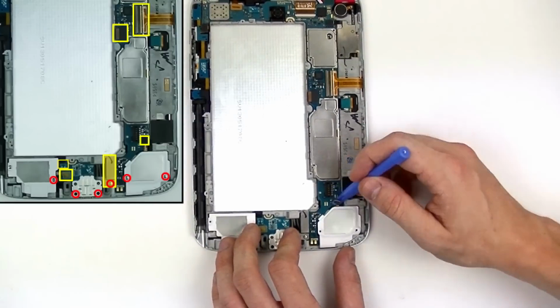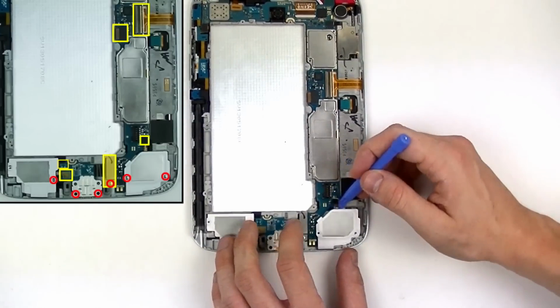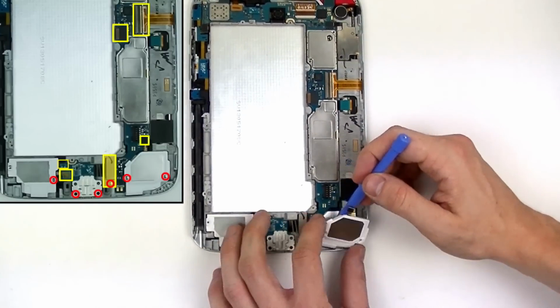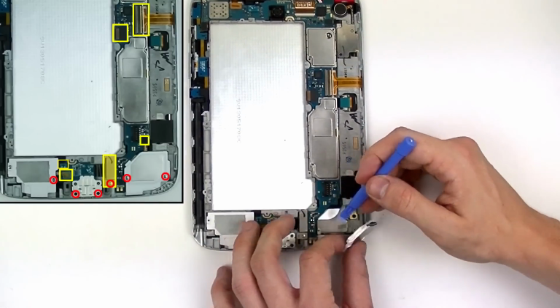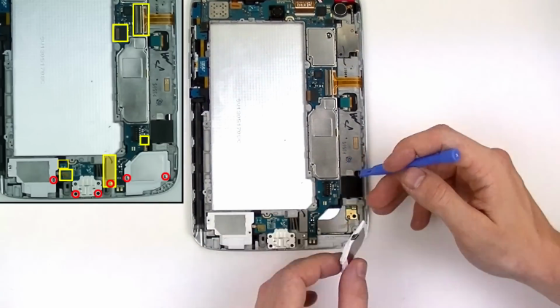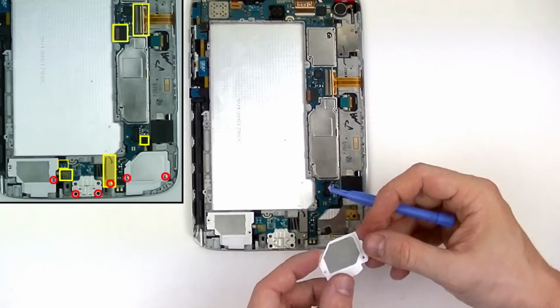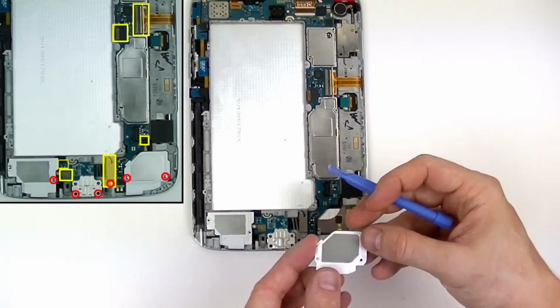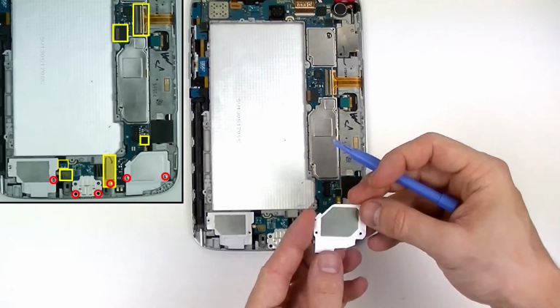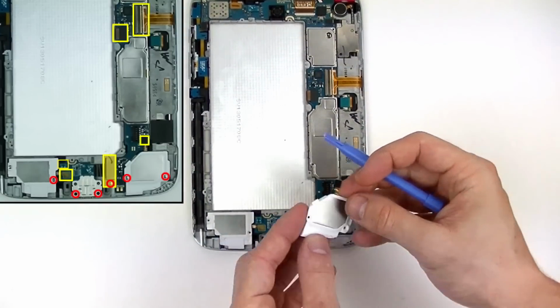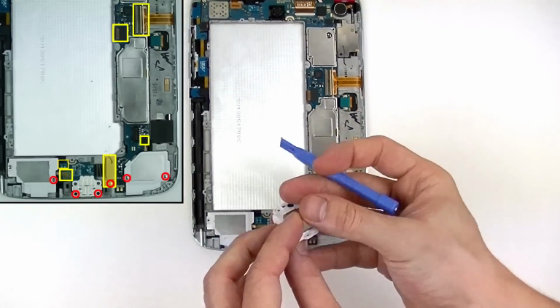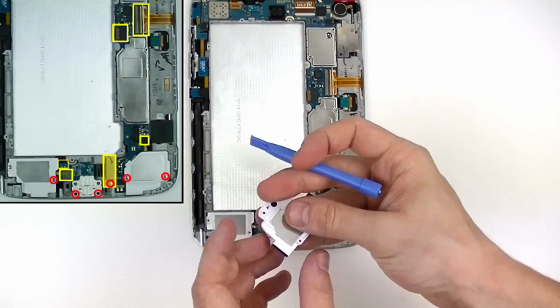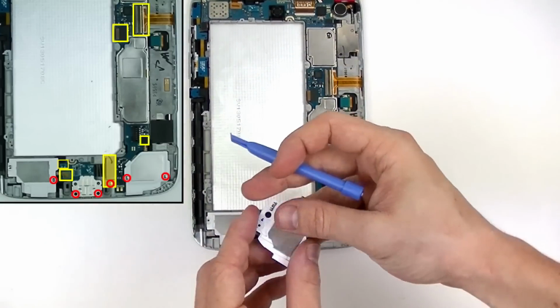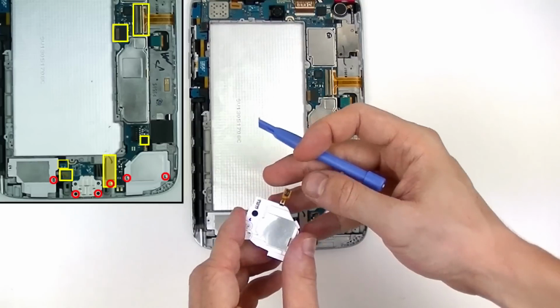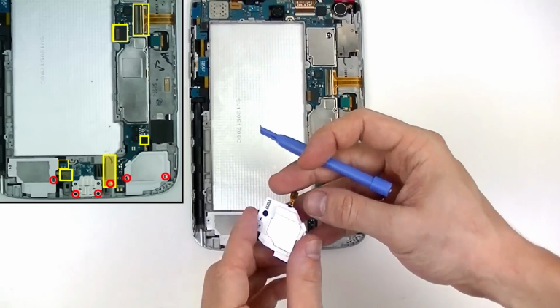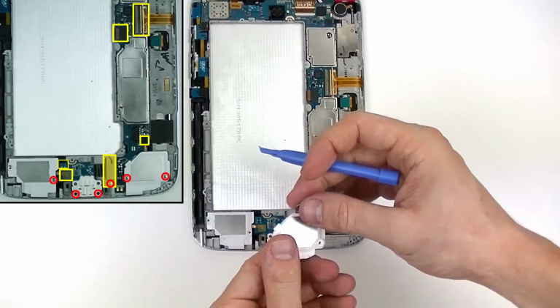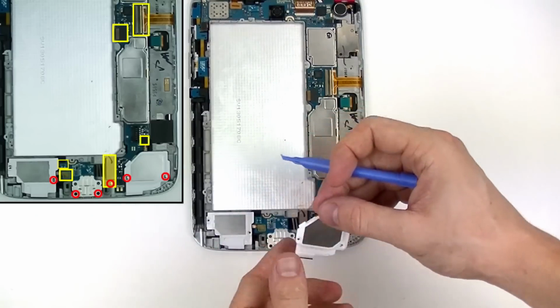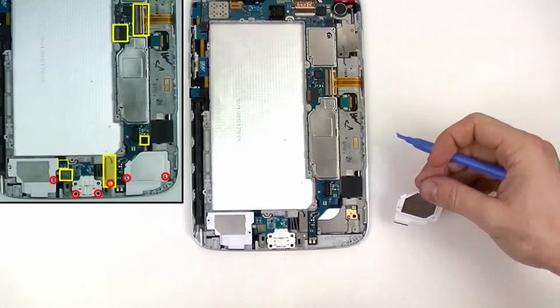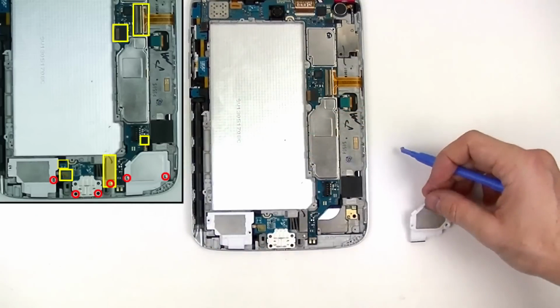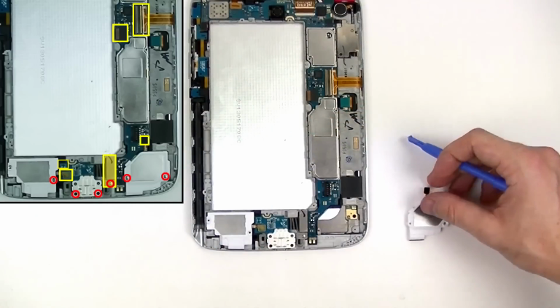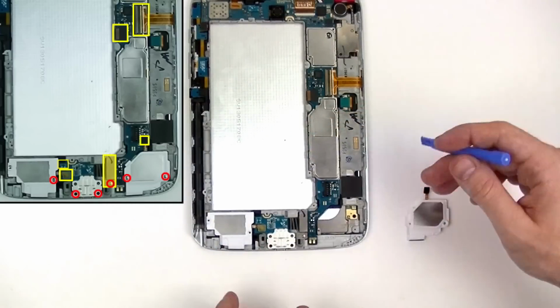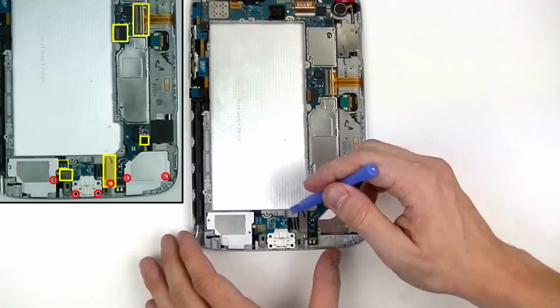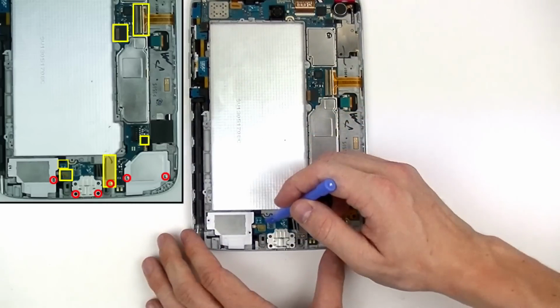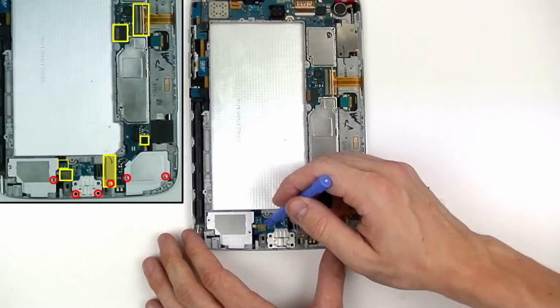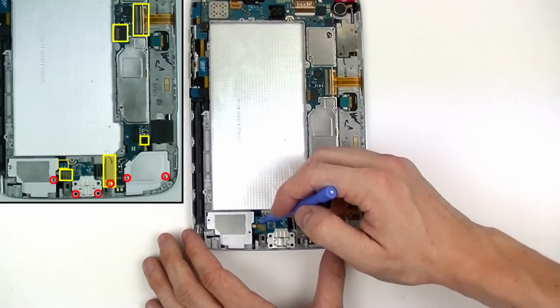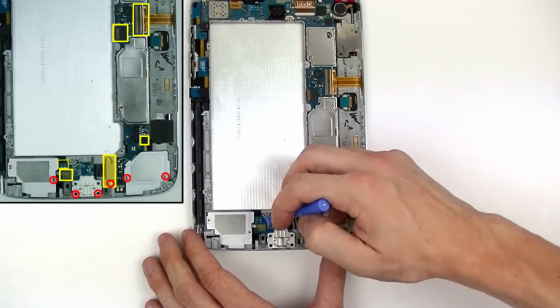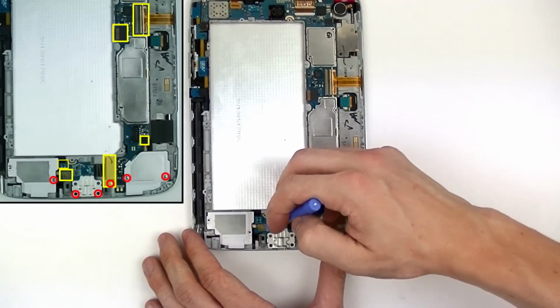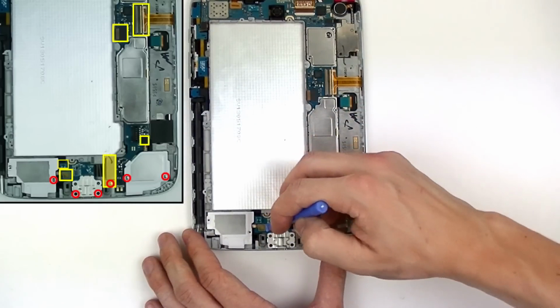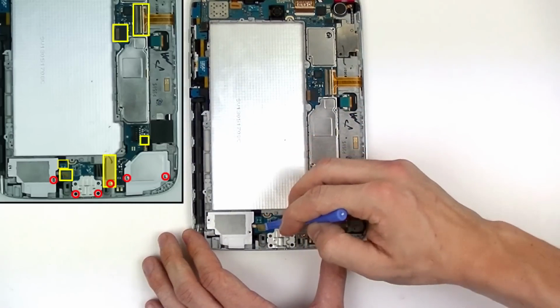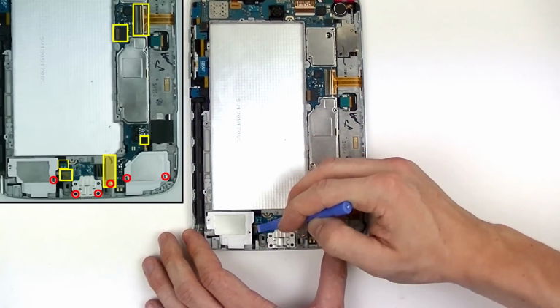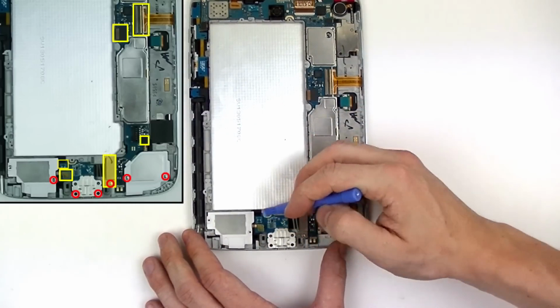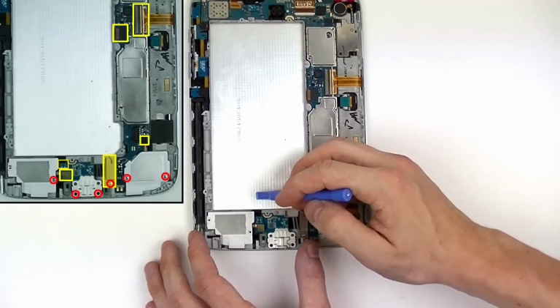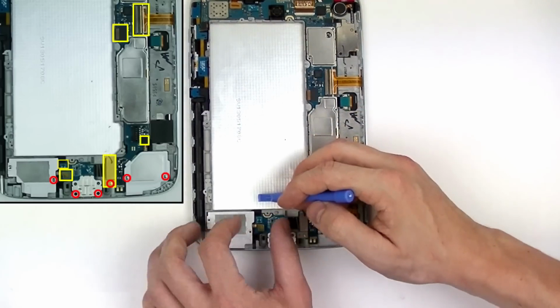Take your safe open pry tool to release the pop connector for this loud speaker as well as the pop connector for the left loud speaker.